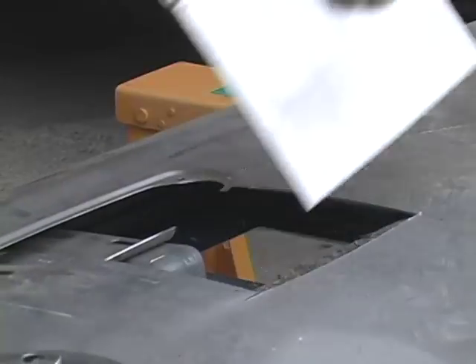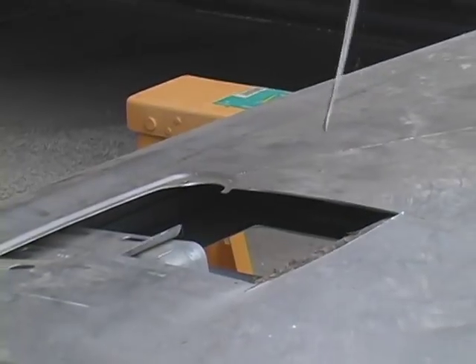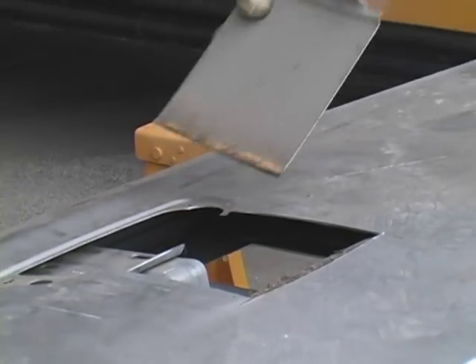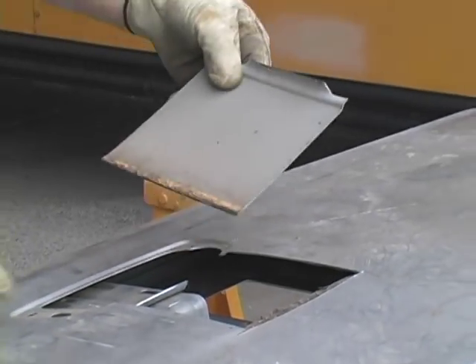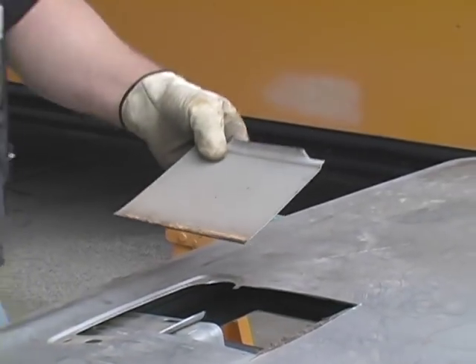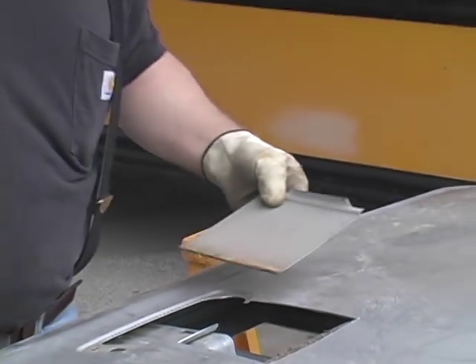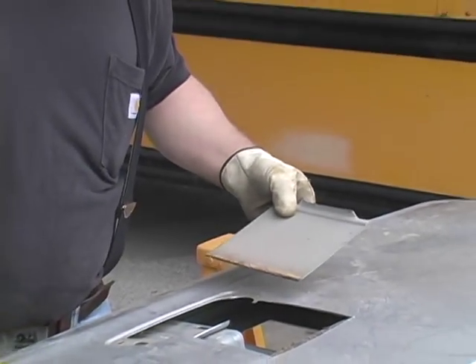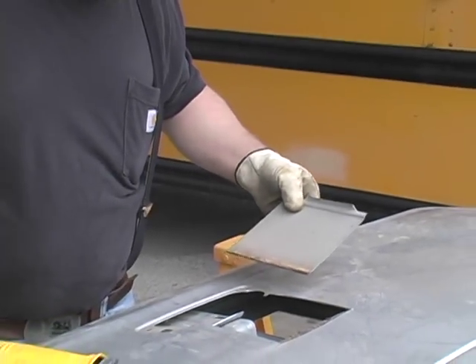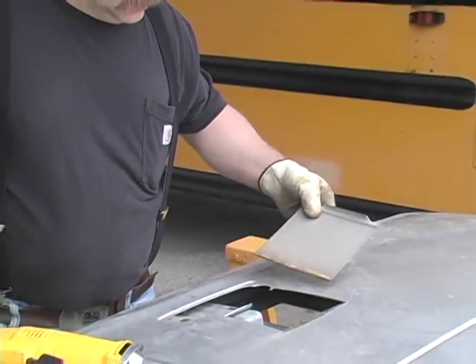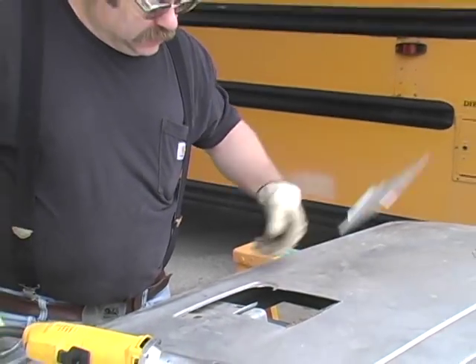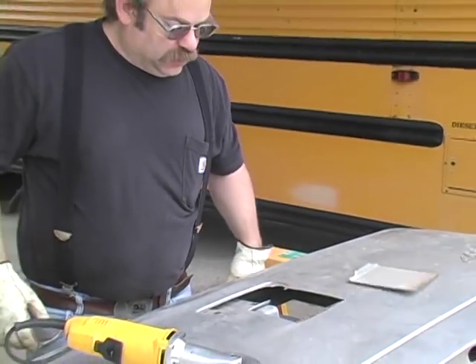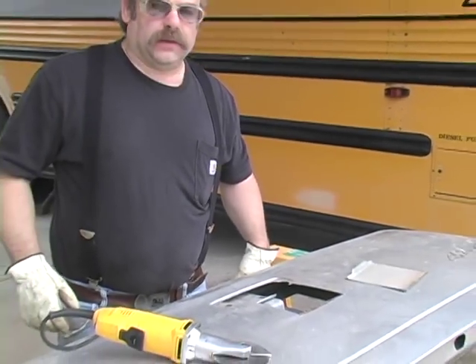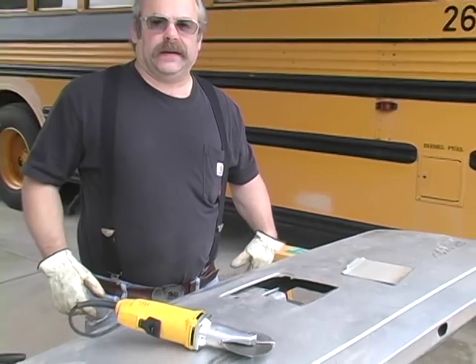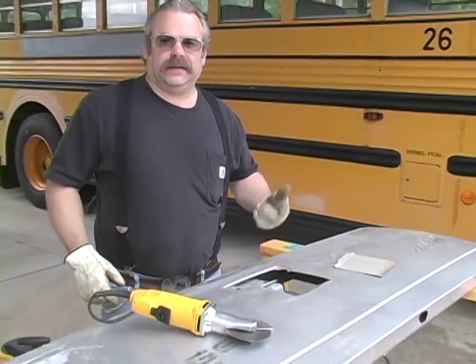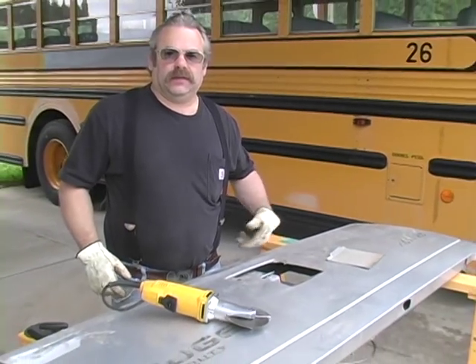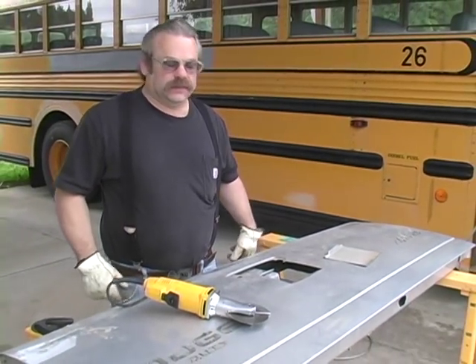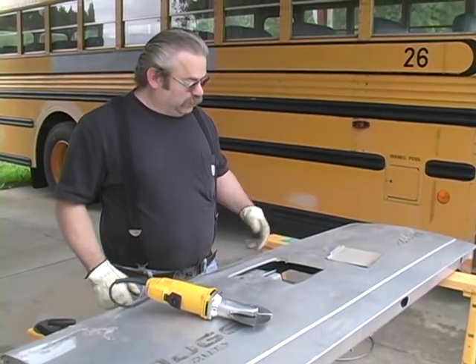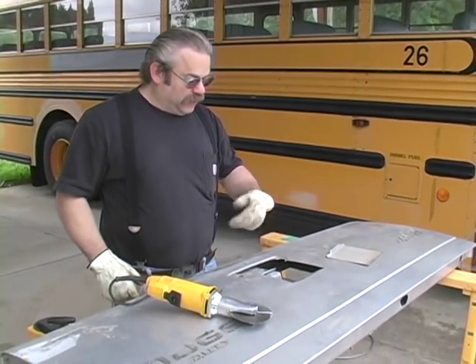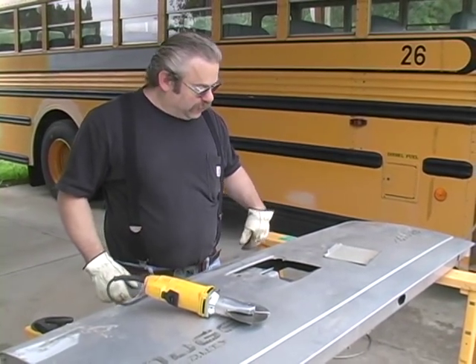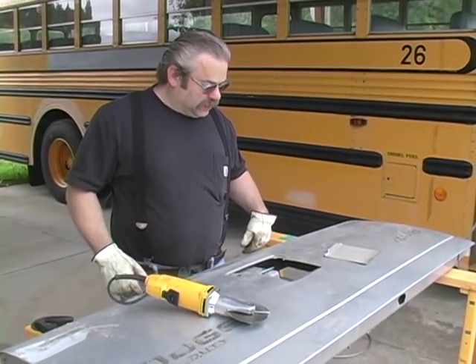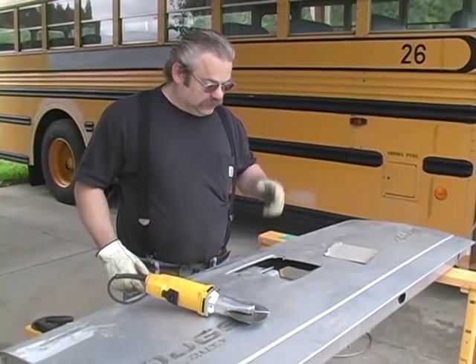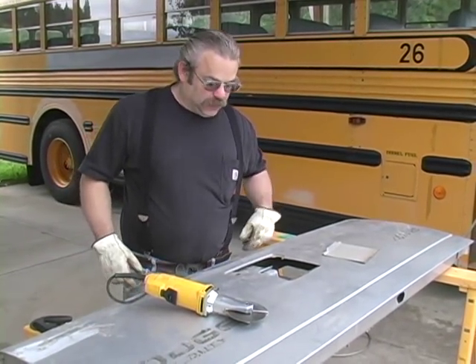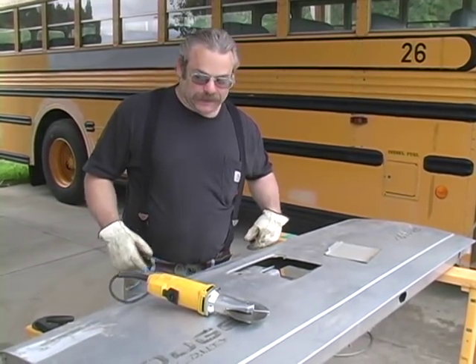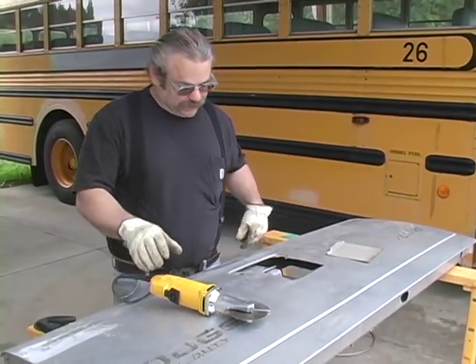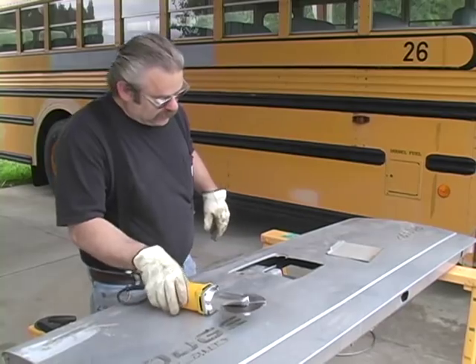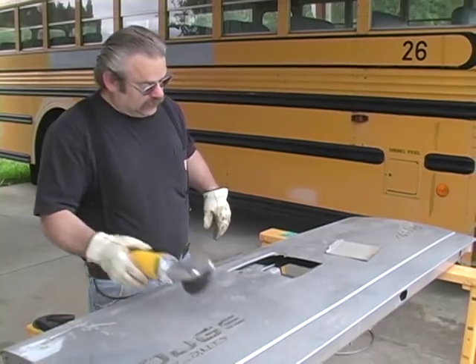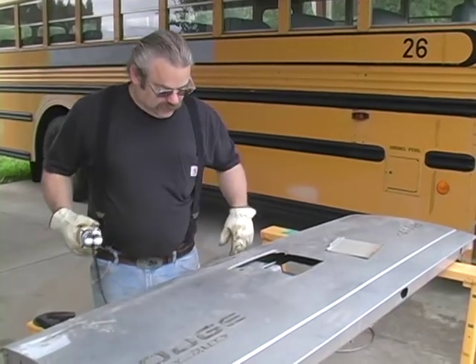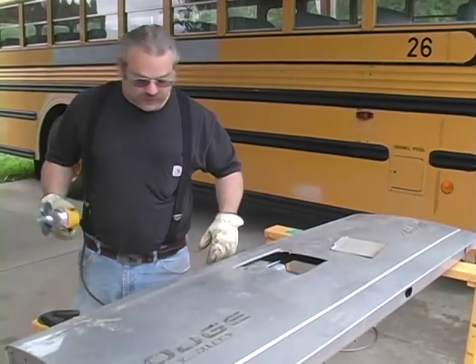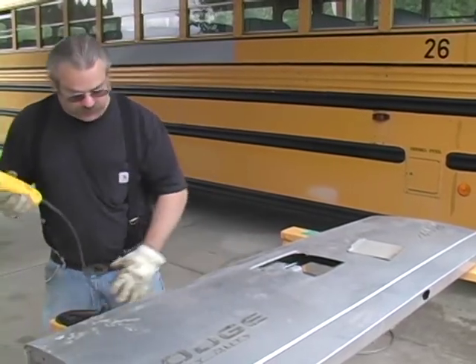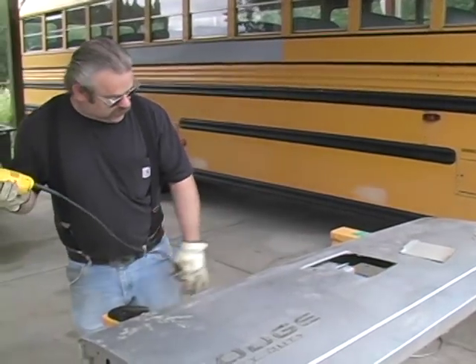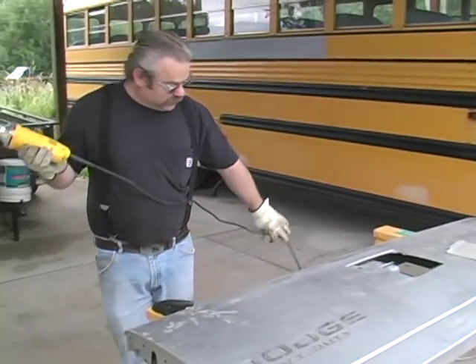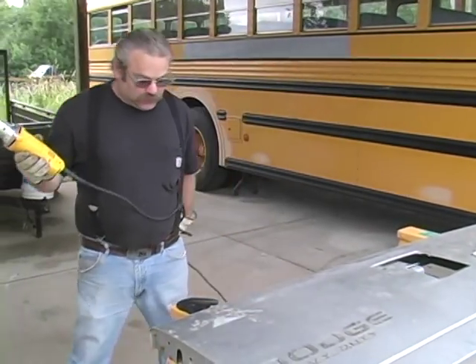Now, if you want to access your tailgate, put a little repair on it — there you go. Always put a little Velcro back on her. No problem. Let's see what else we can cut up with this old girl.